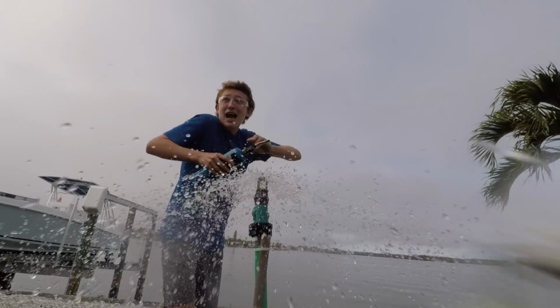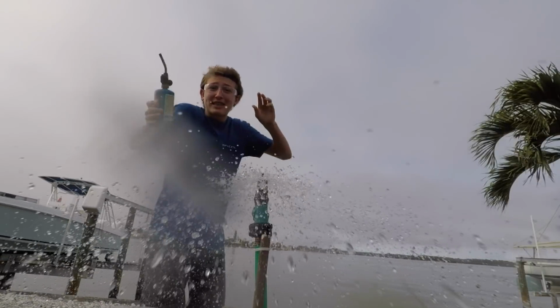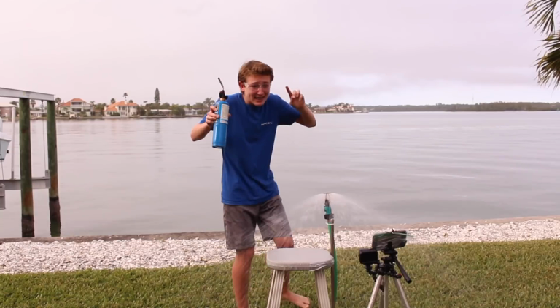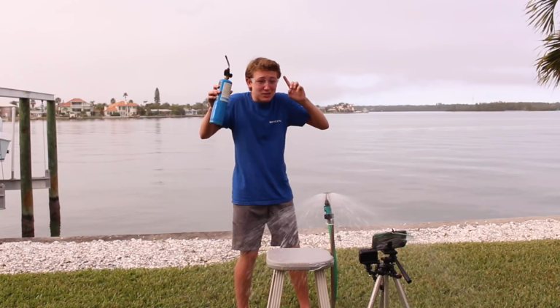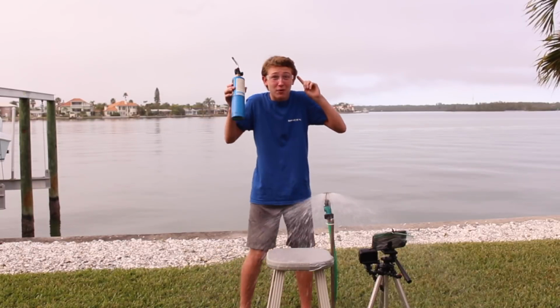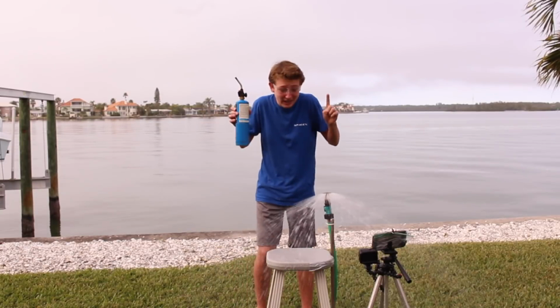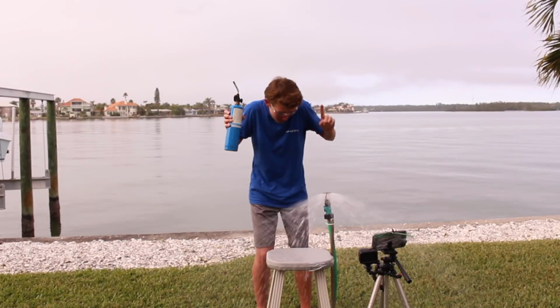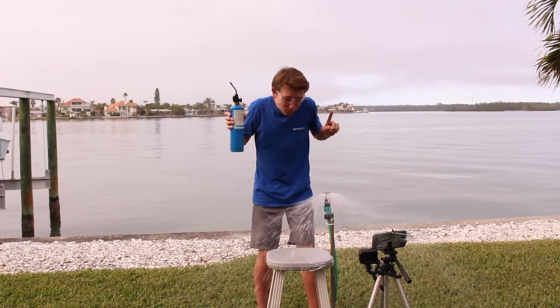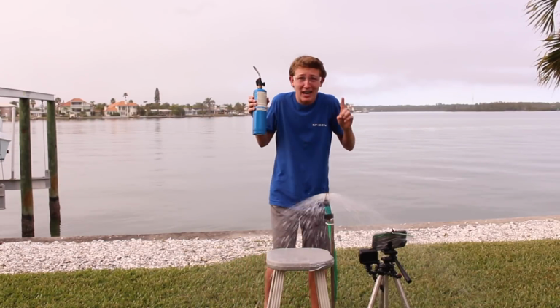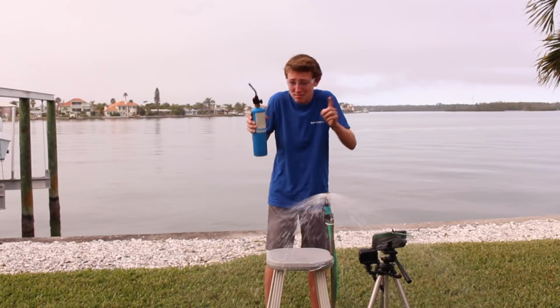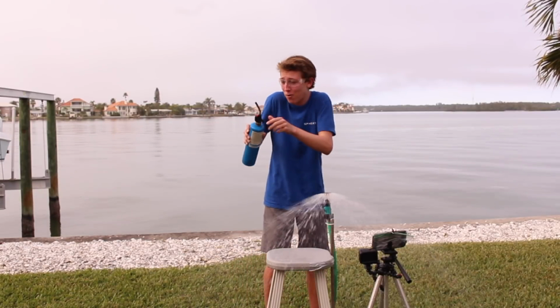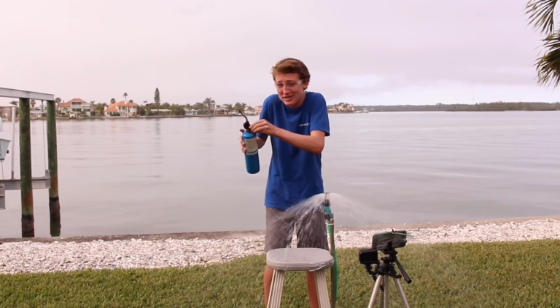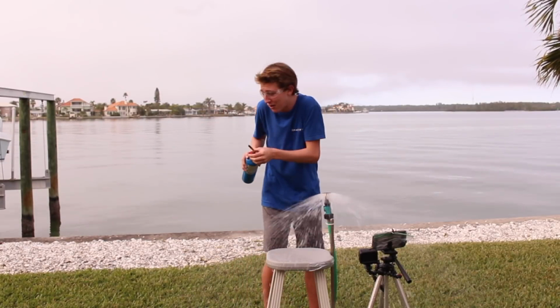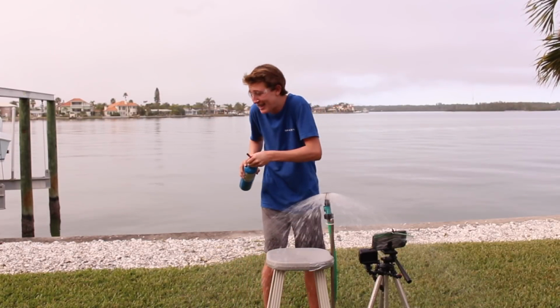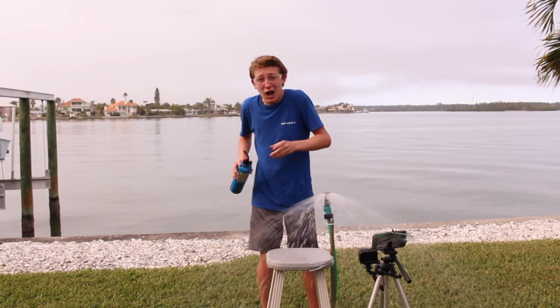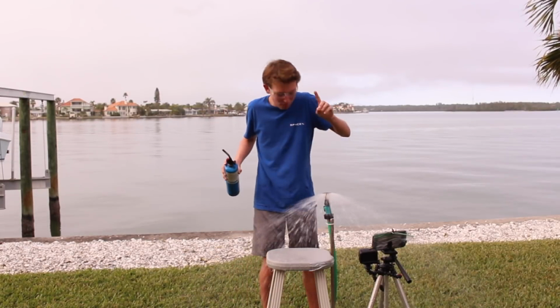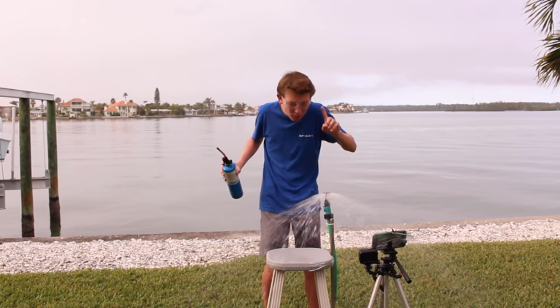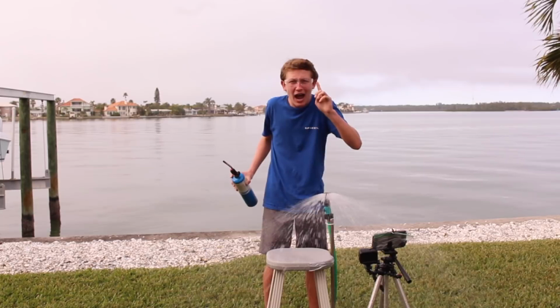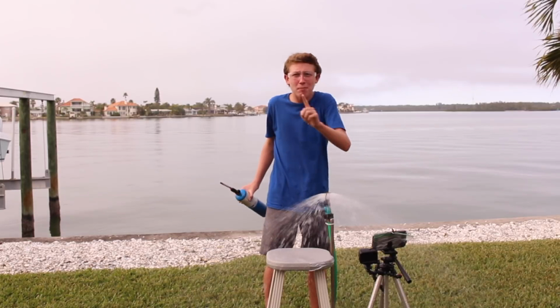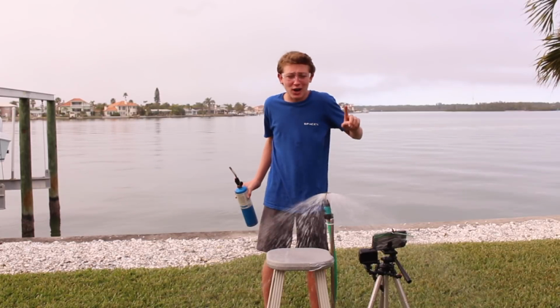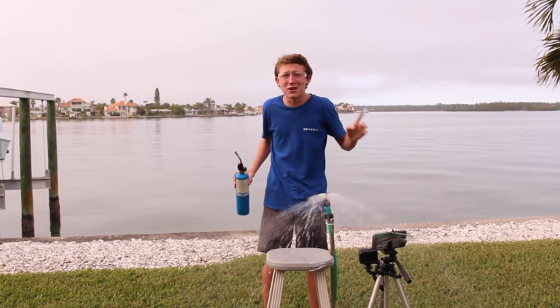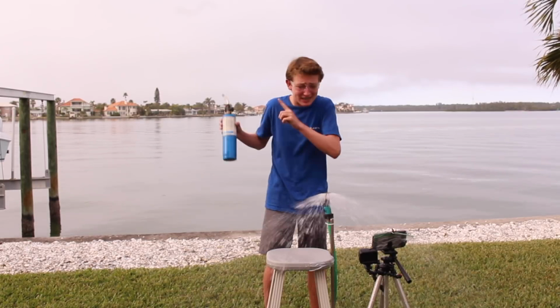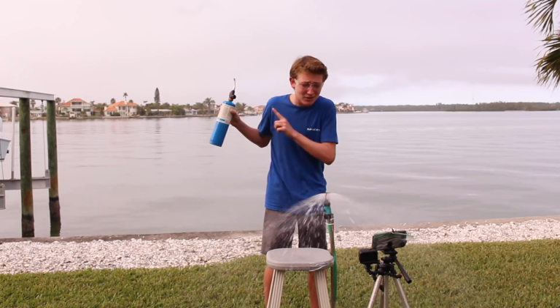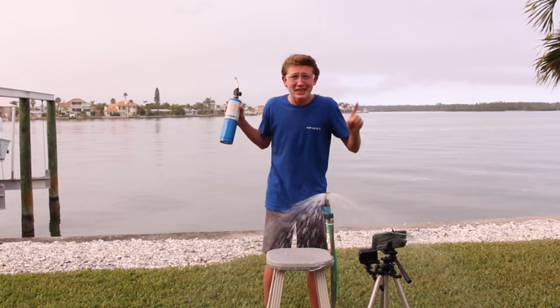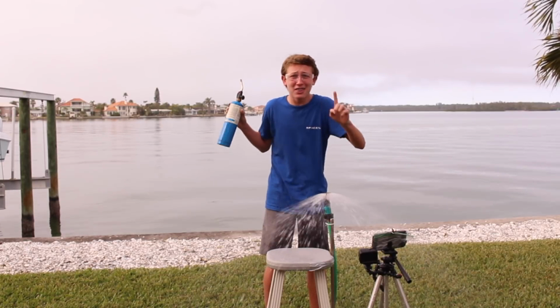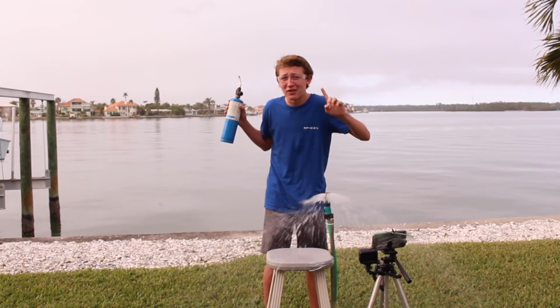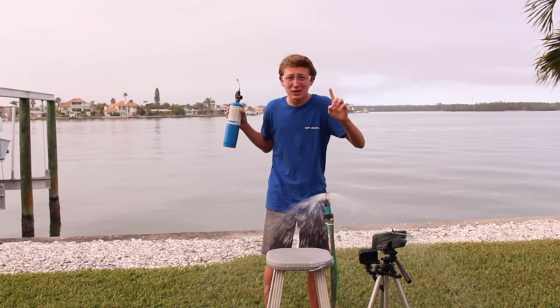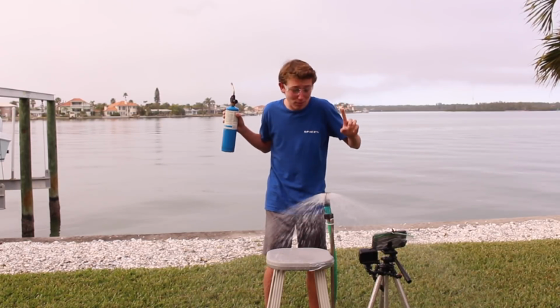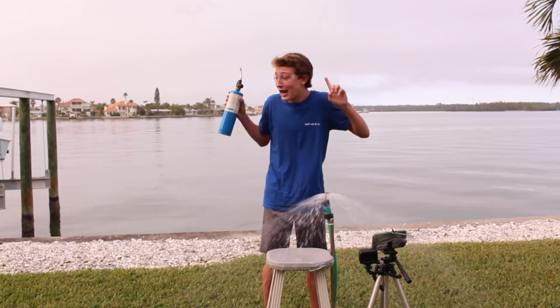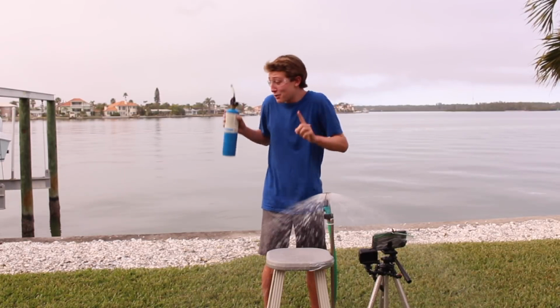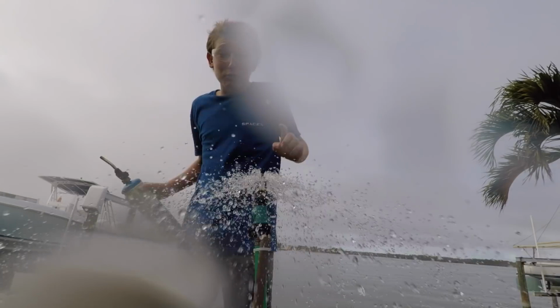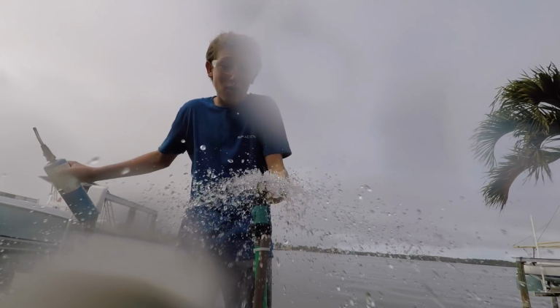As you can see, these things work really, really well, and it's getting me quite soaking wet. Also, I have a Patreon, so stay tuned till the end of the video to learn more about that. This water's really cold.